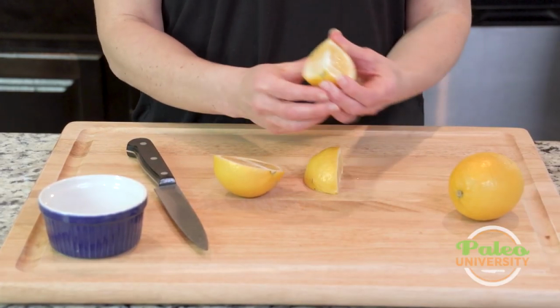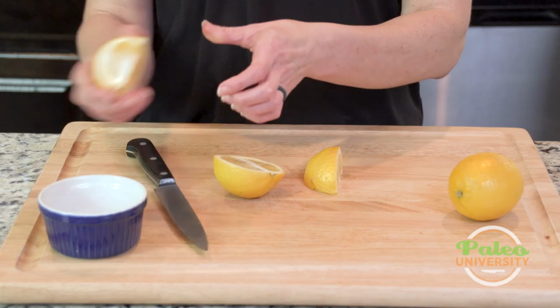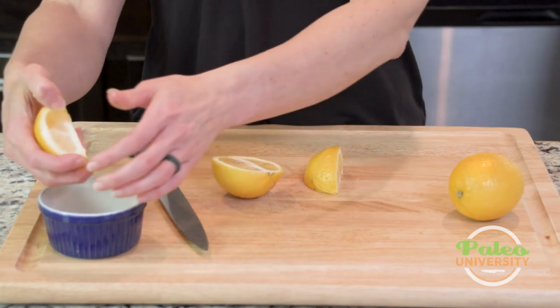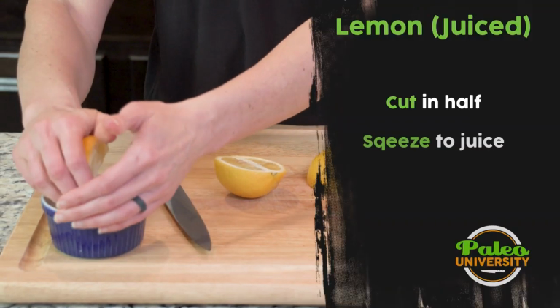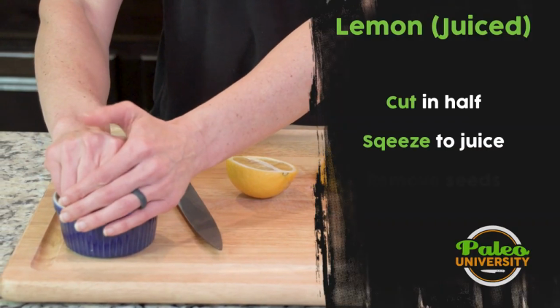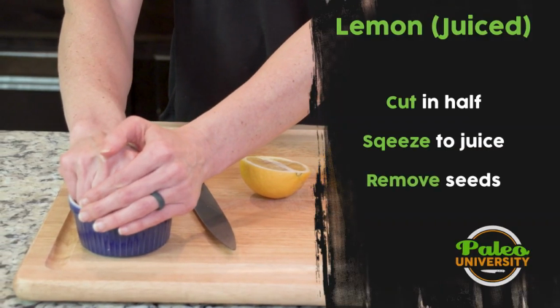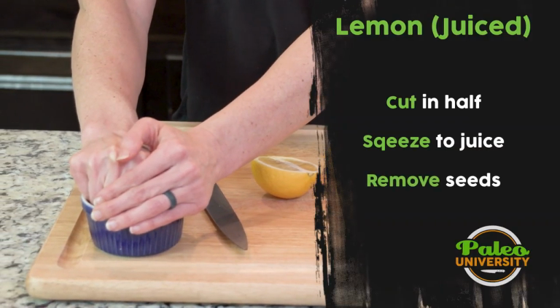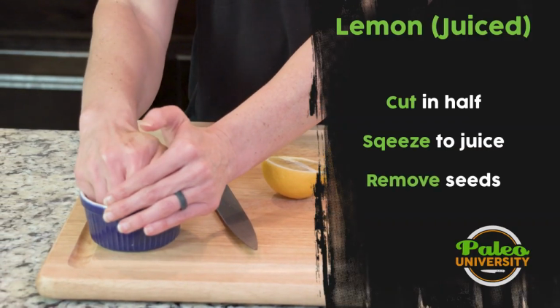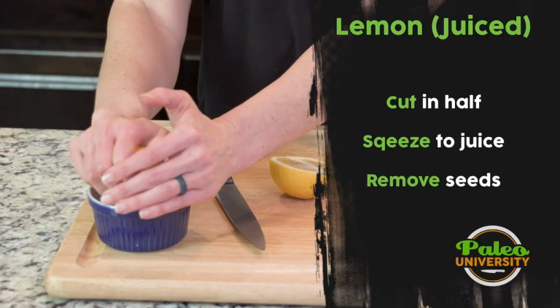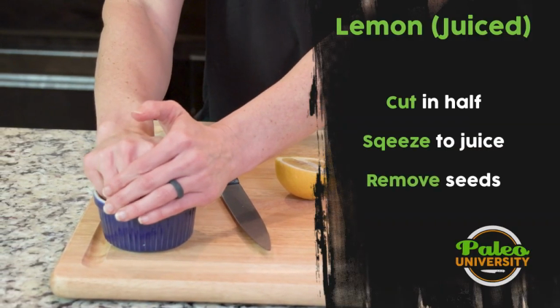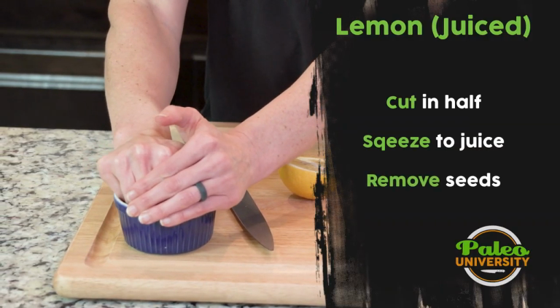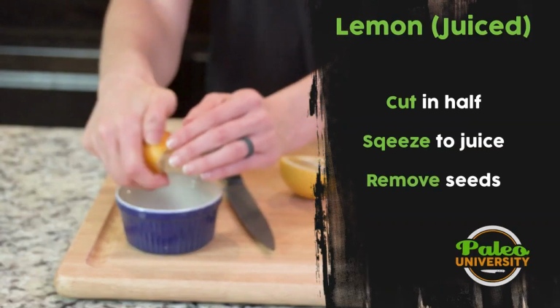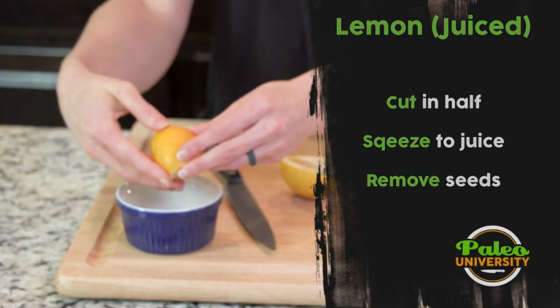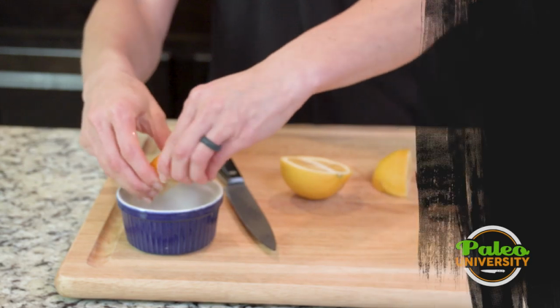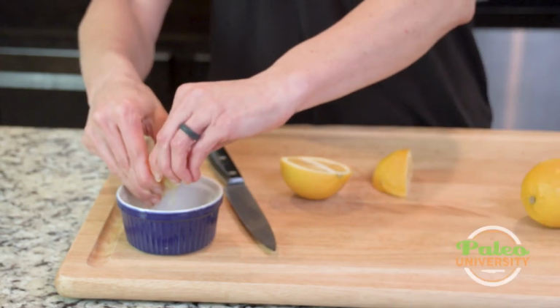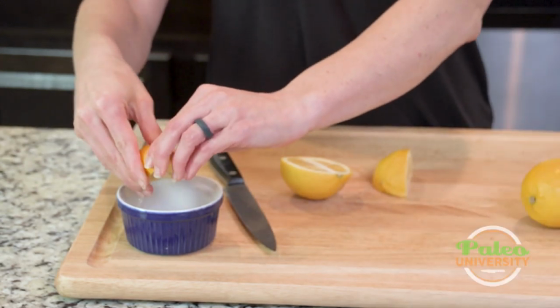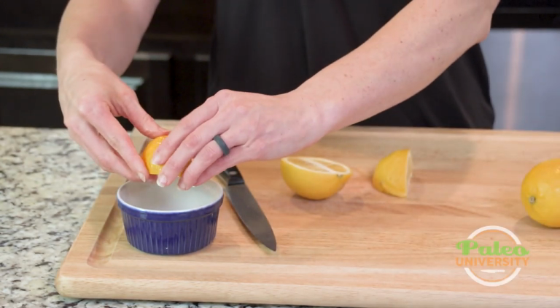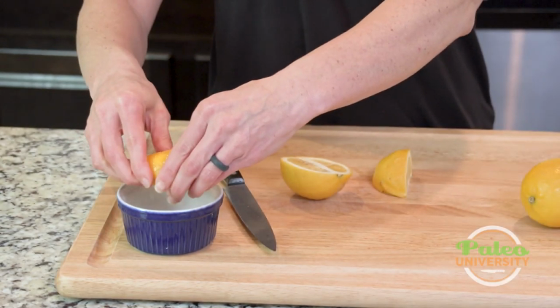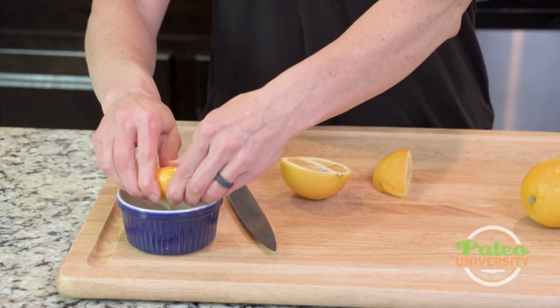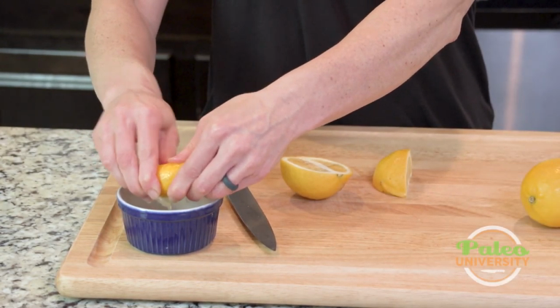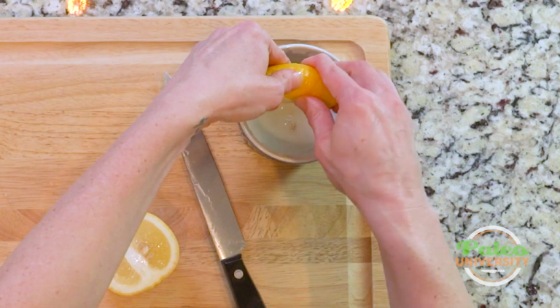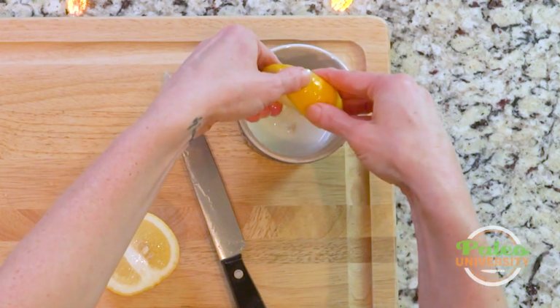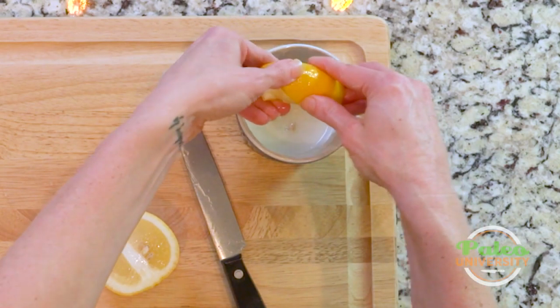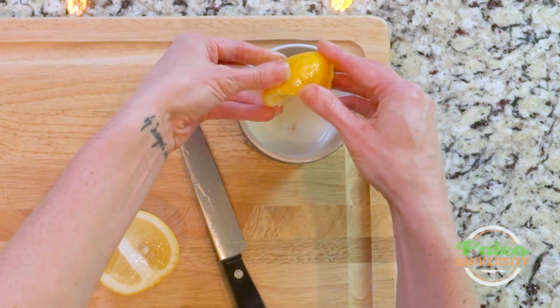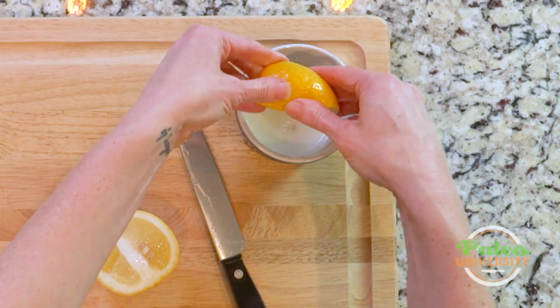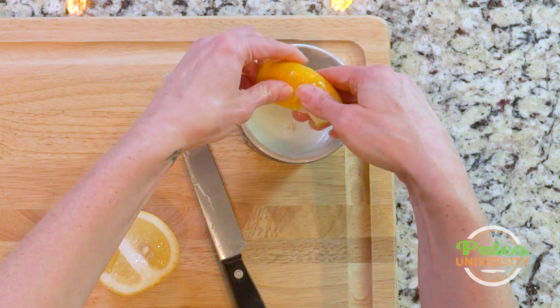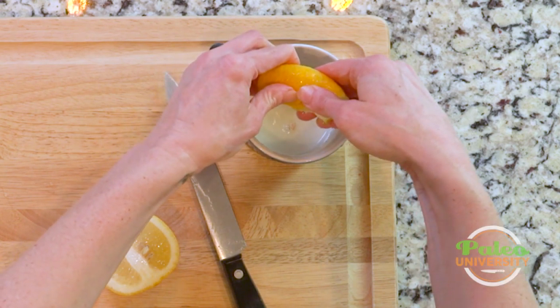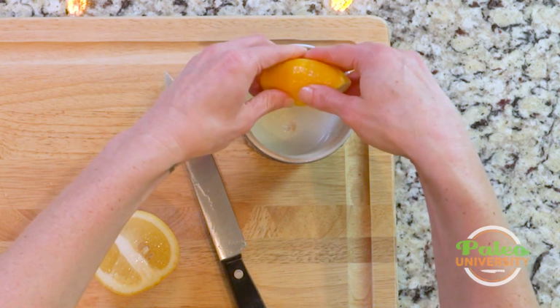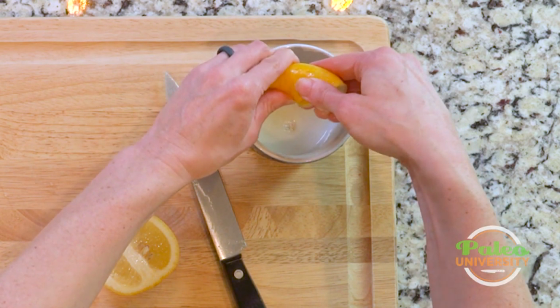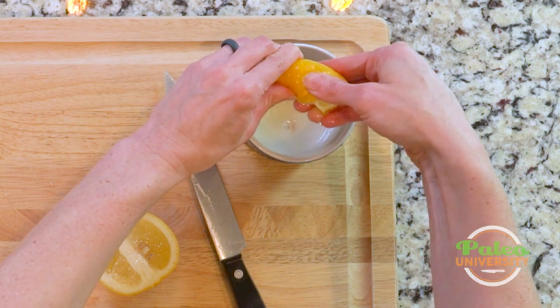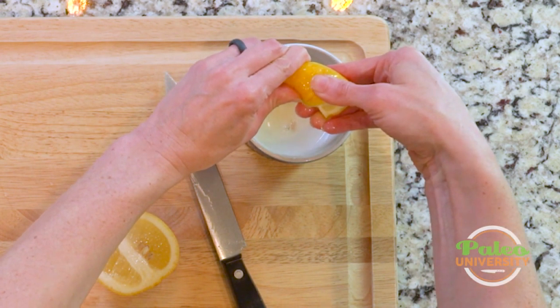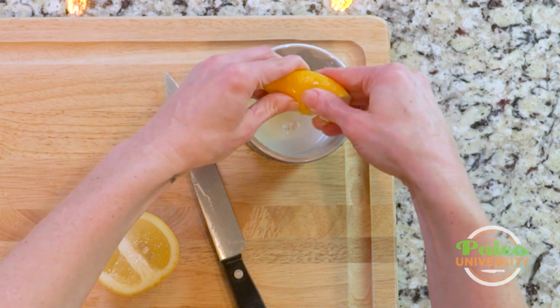Super simple to juice these. I always put my hand over to keep the juice from spattering about. With these, as opposed to other things, I kind of like to twist as well — that way I can get a little bit more out of there.